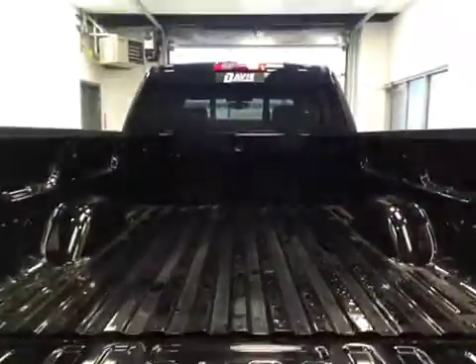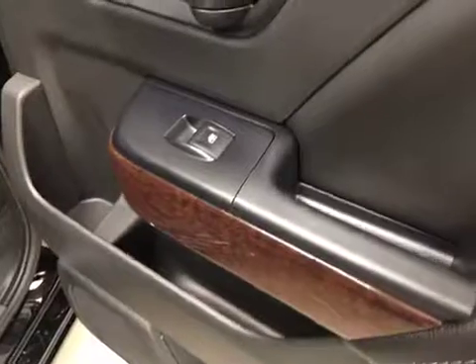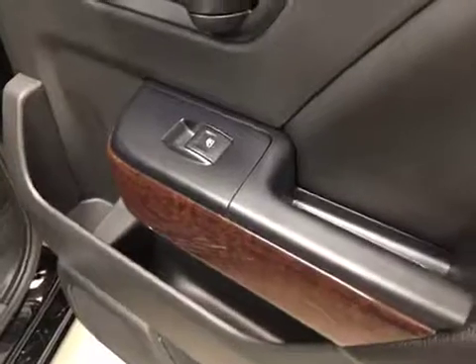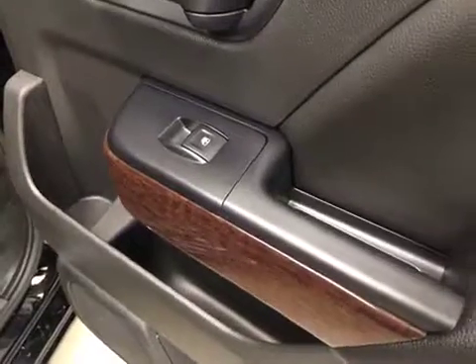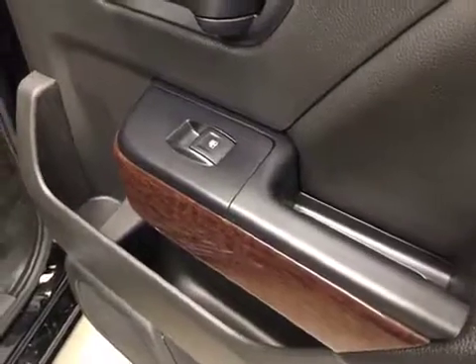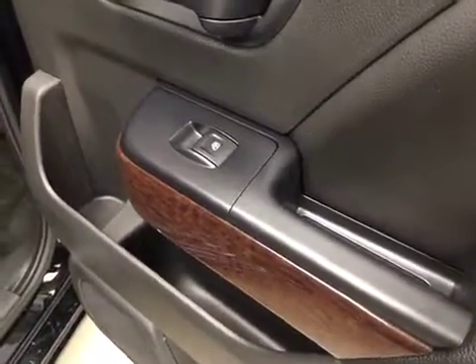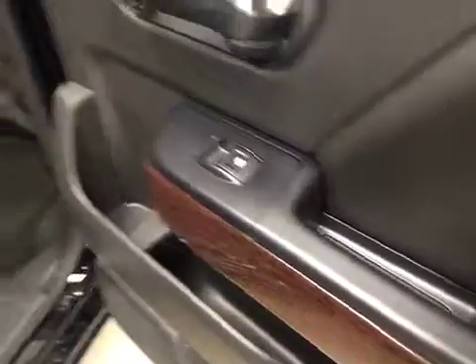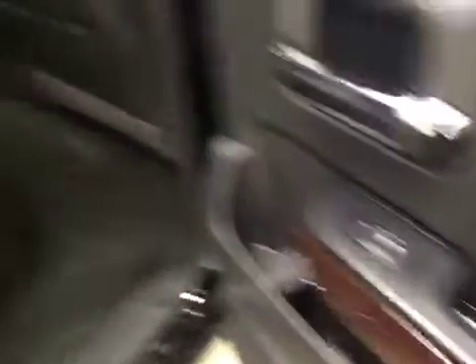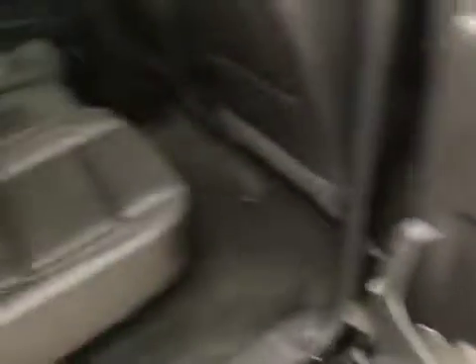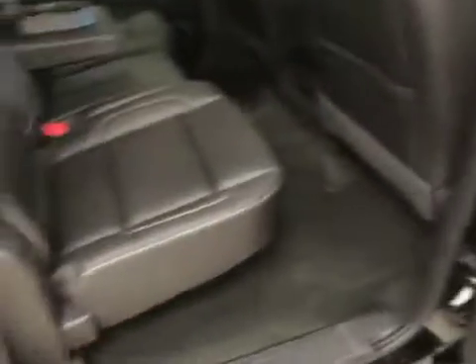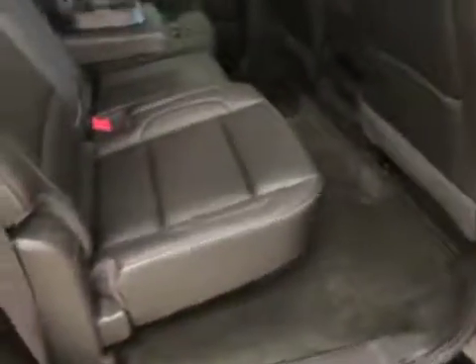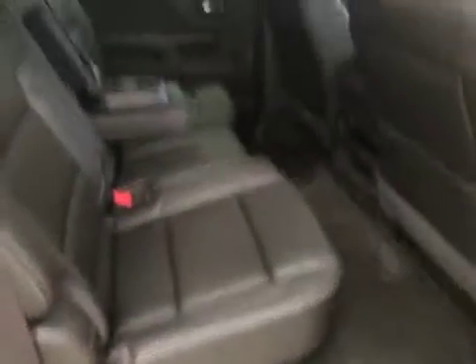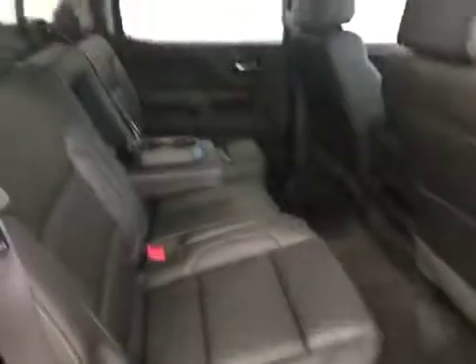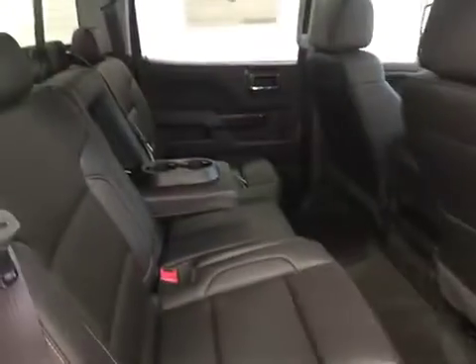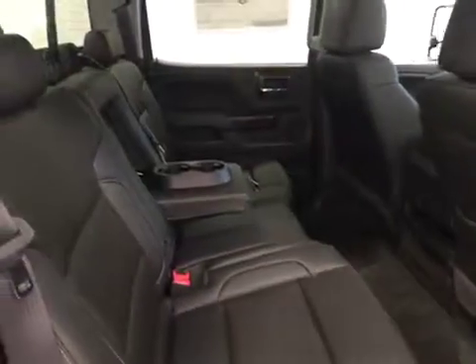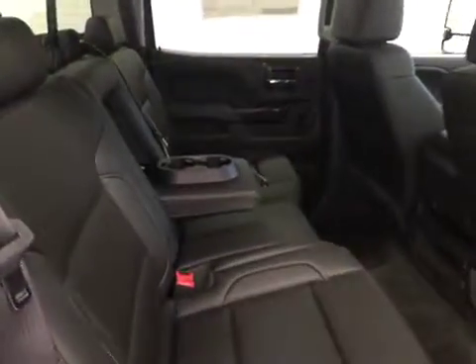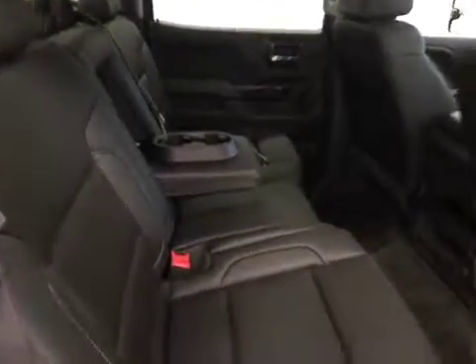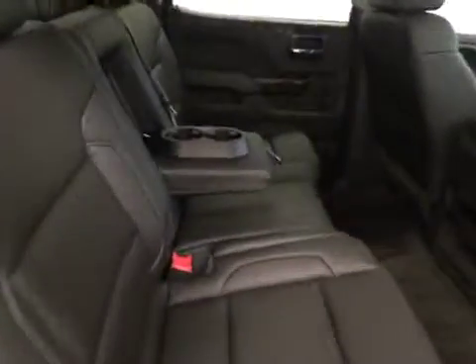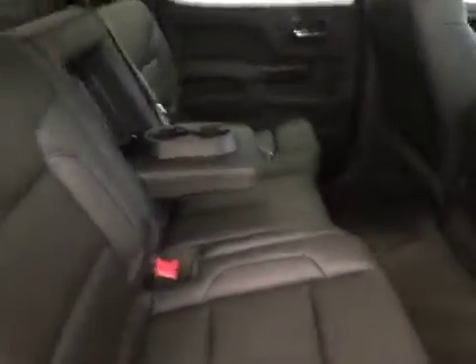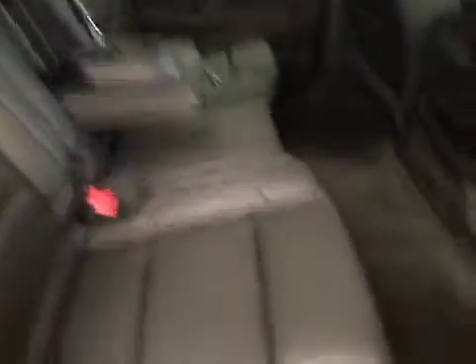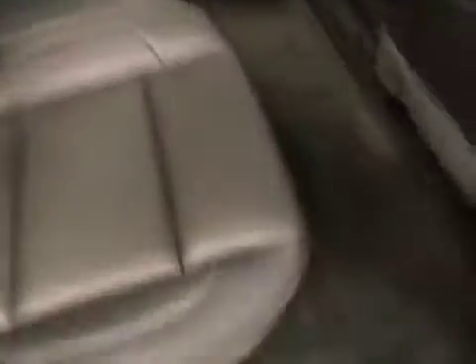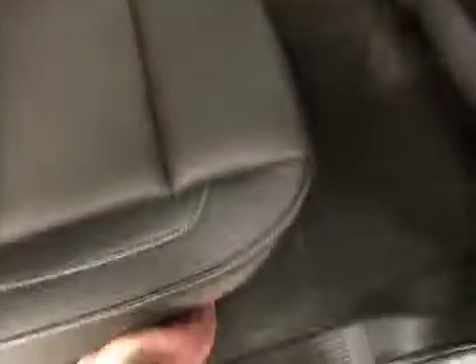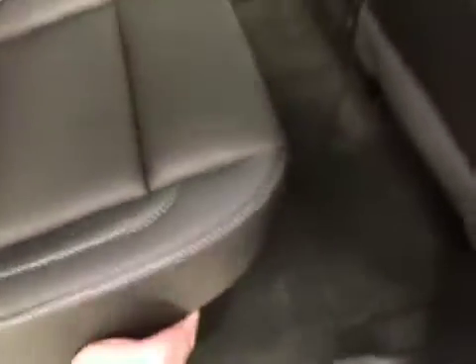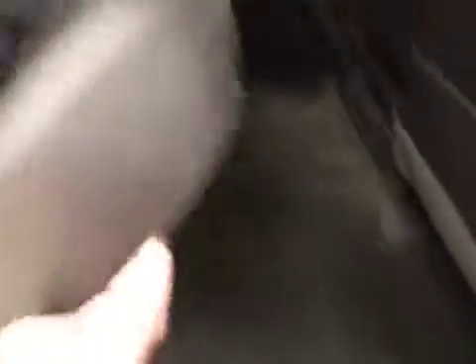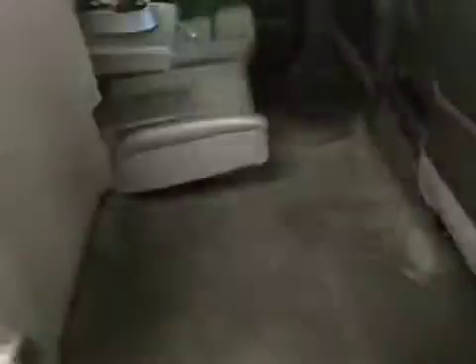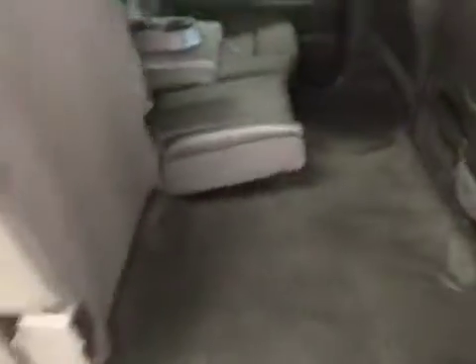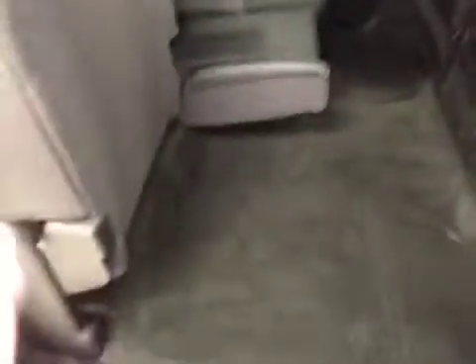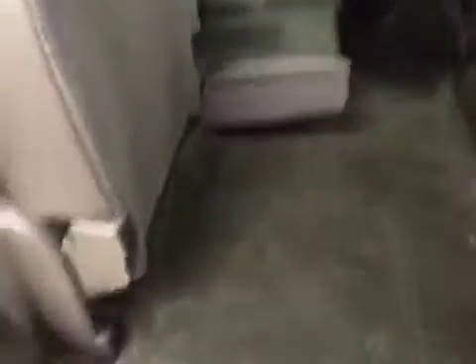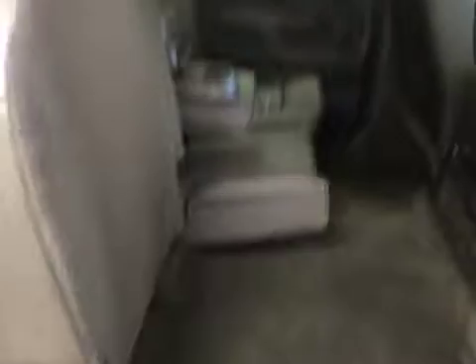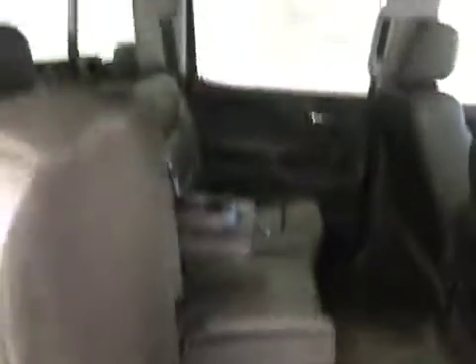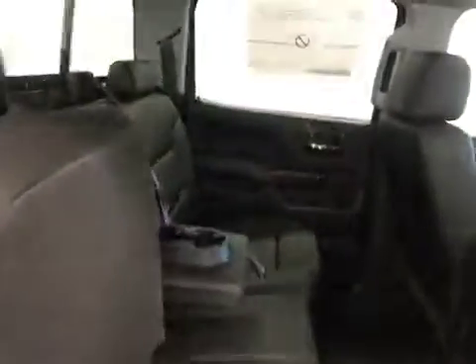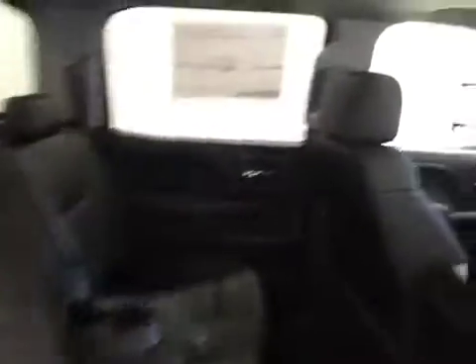For rear interior options we have power windows, split 60-40 bench seat with fold down armrest and cup holder, and seats fold up for extra storage space.